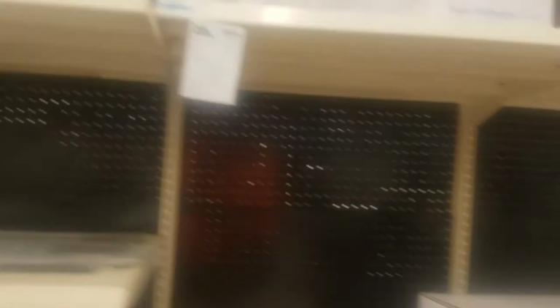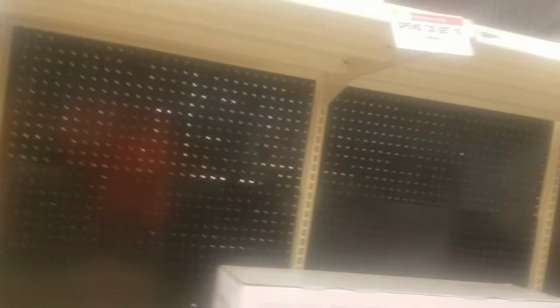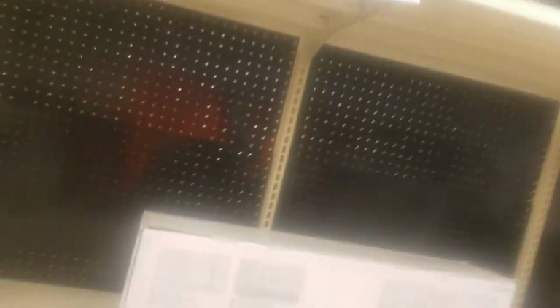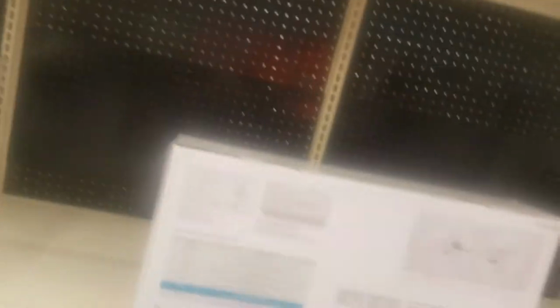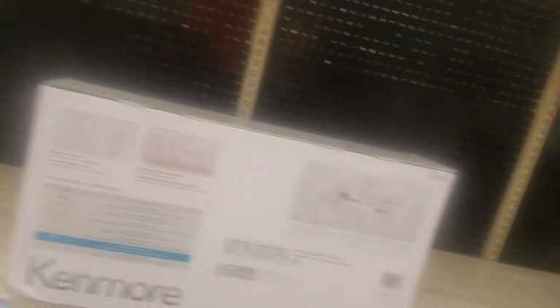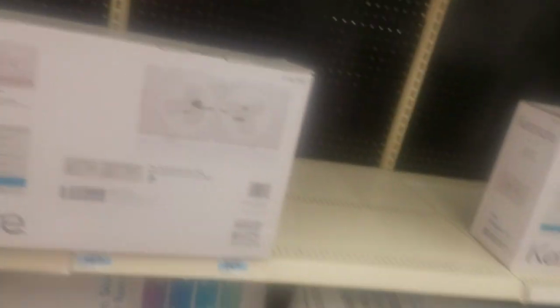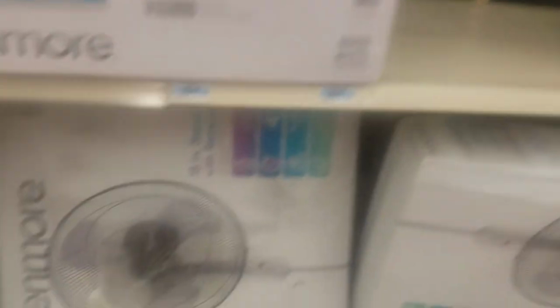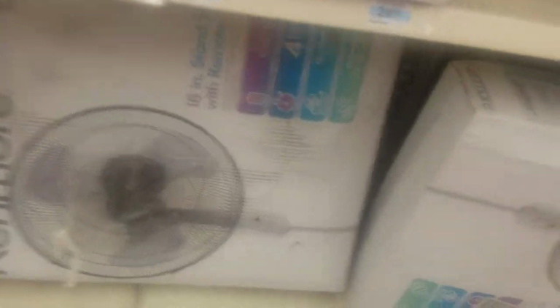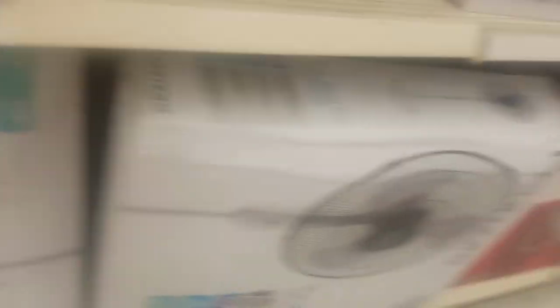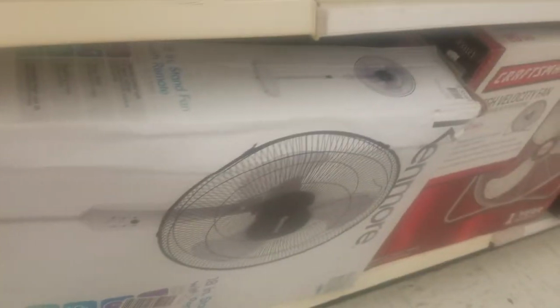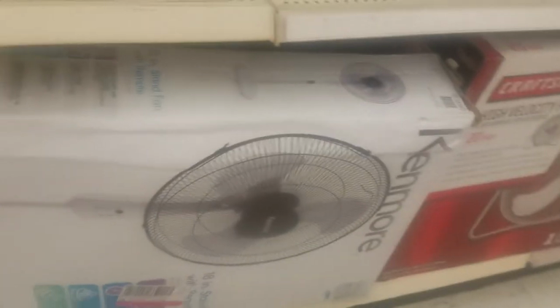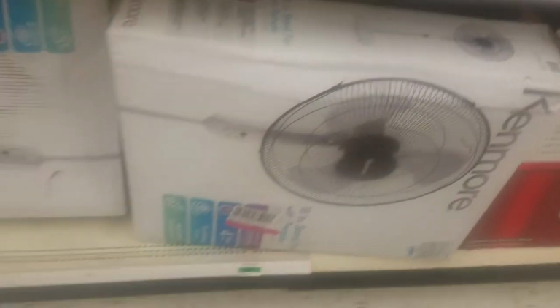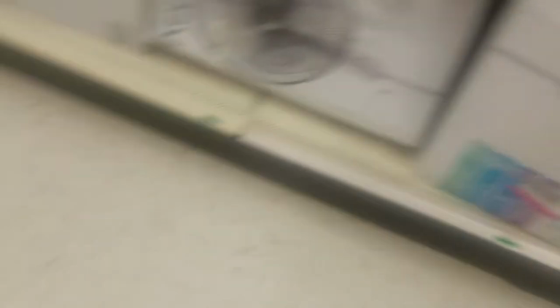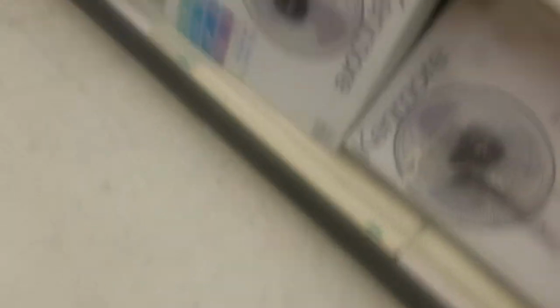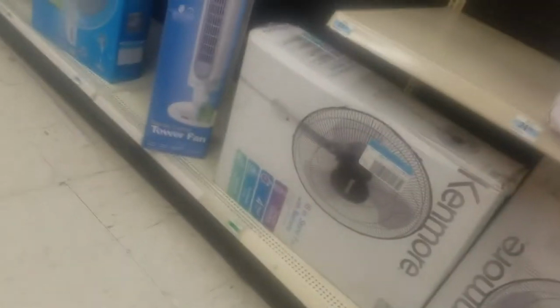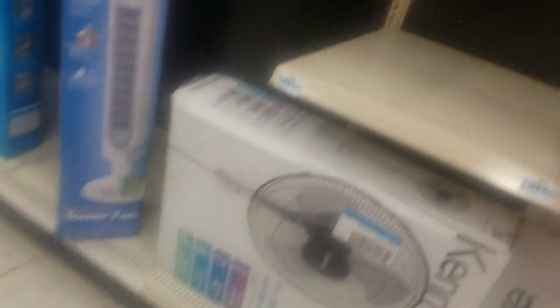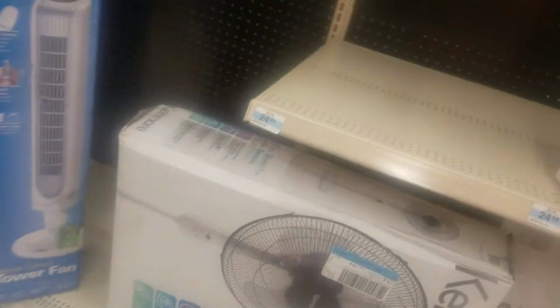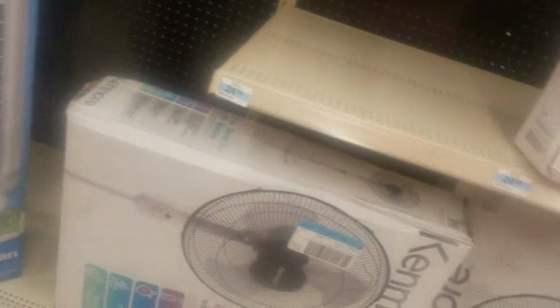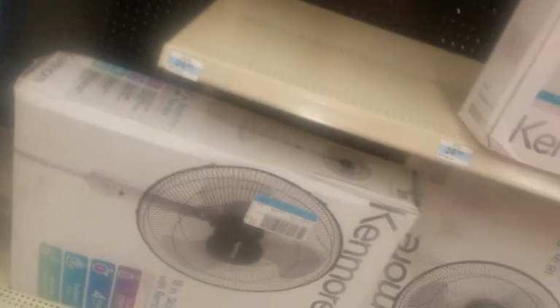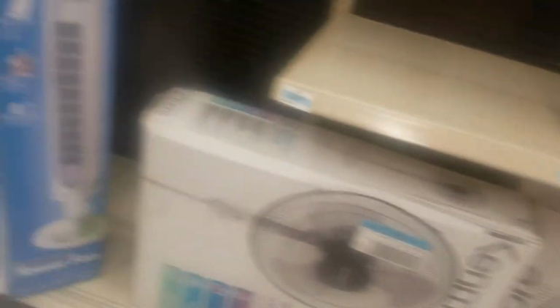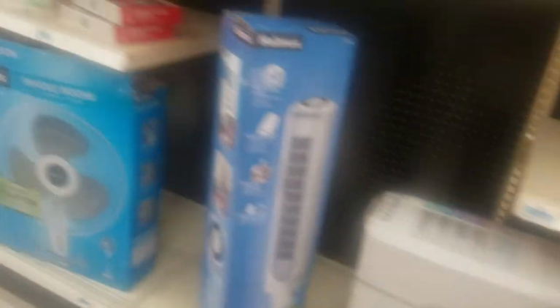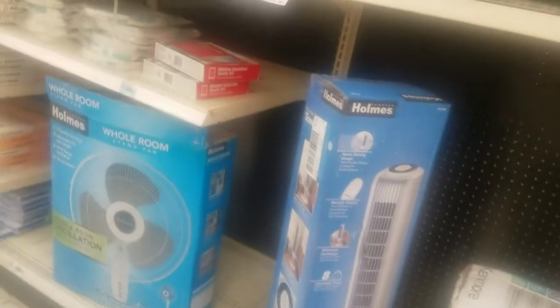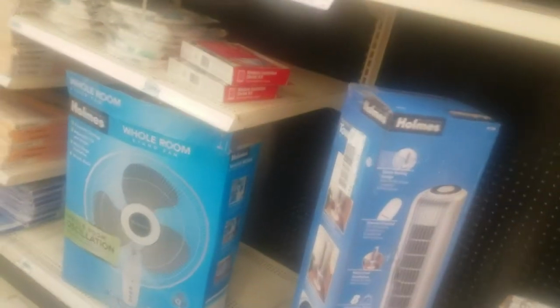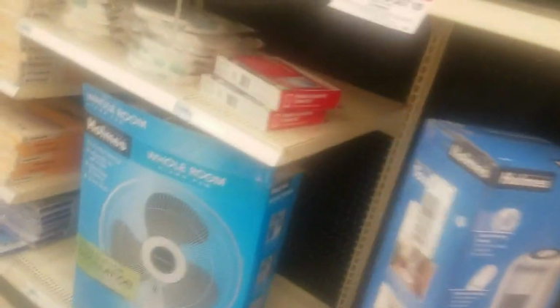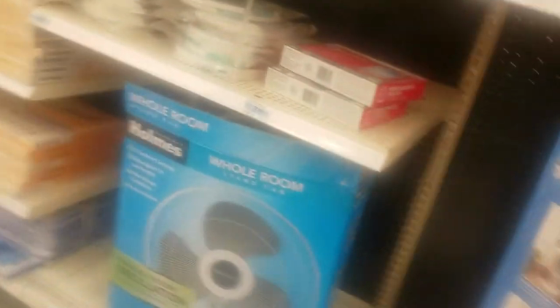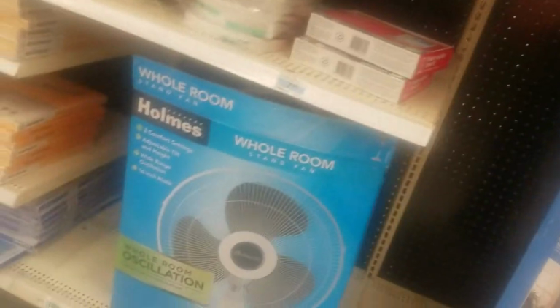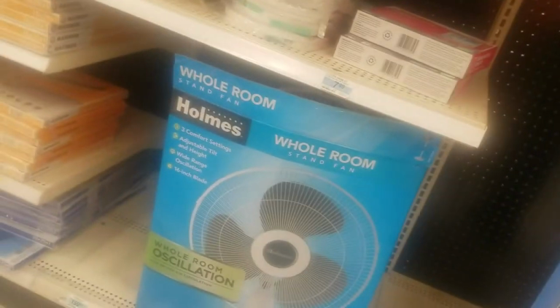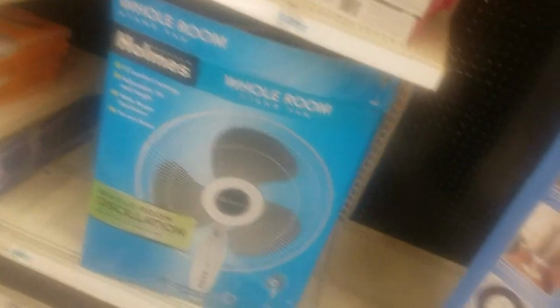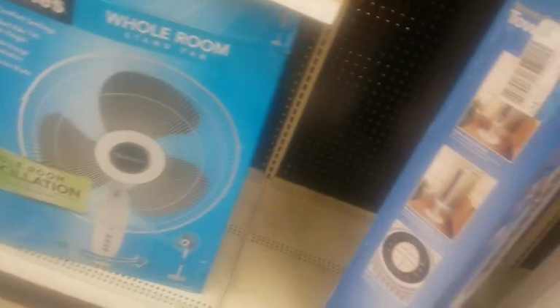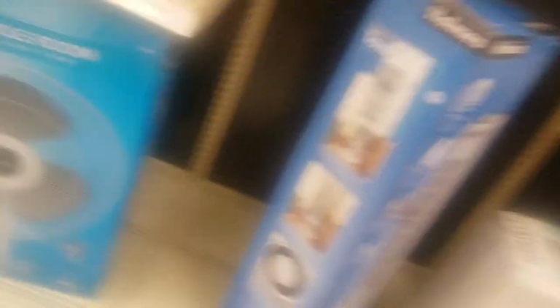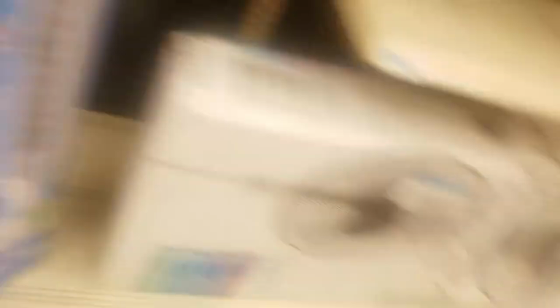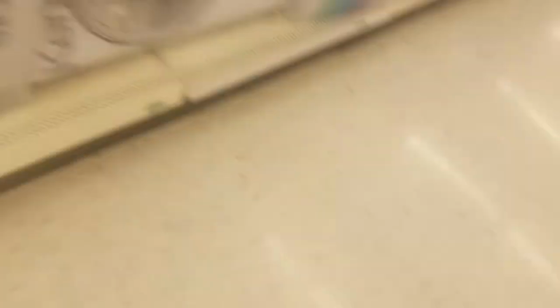More Kenmore fans. Another Kenmore. Some Kenmore's. We have a Holmes whole room fan, so it's not cheap like most Holmes fans.